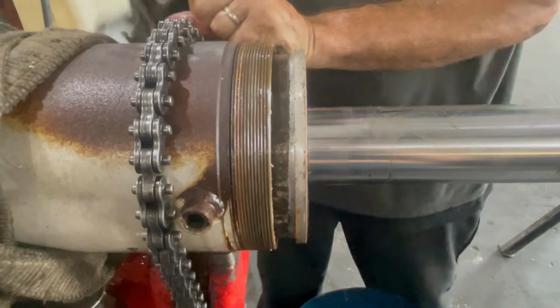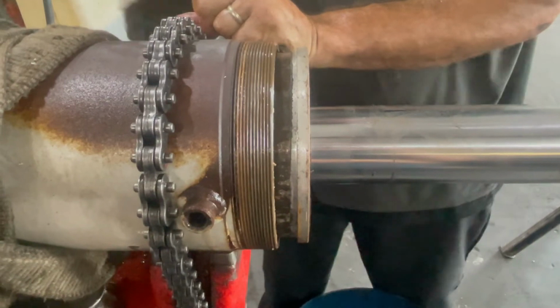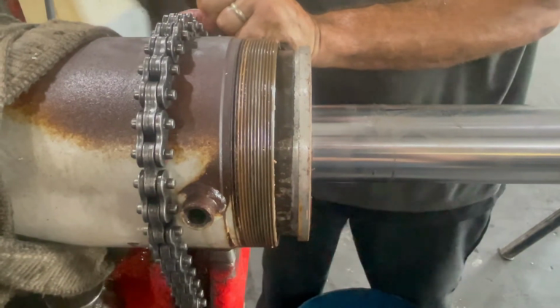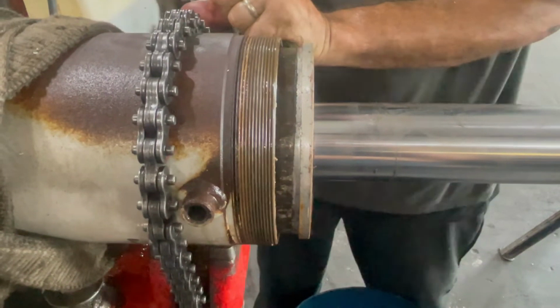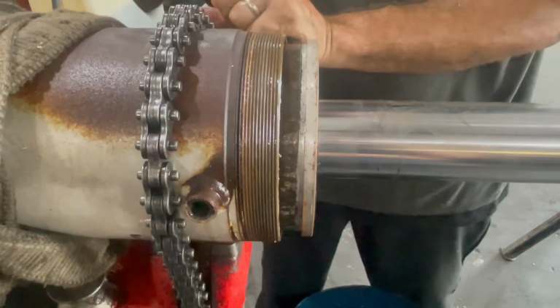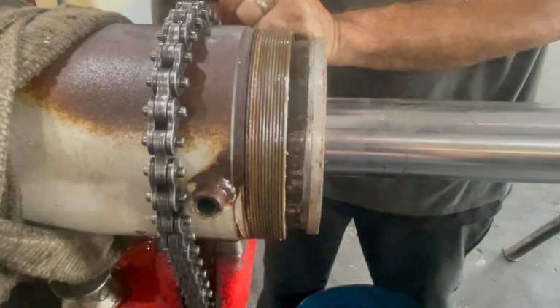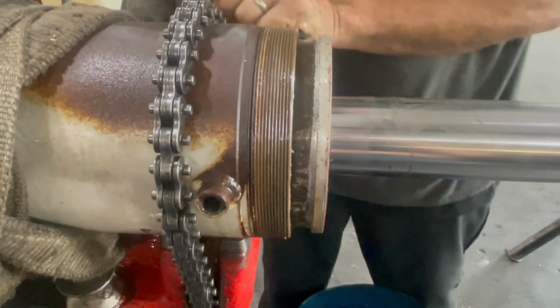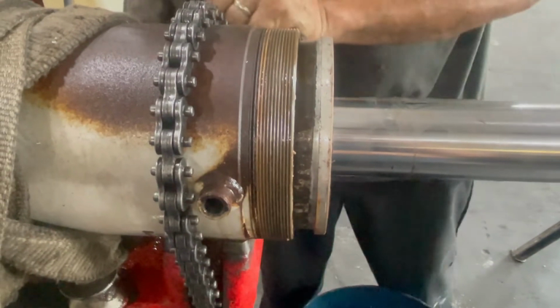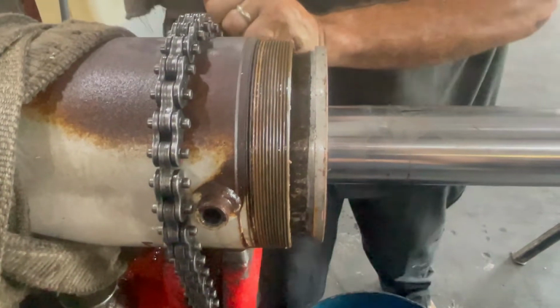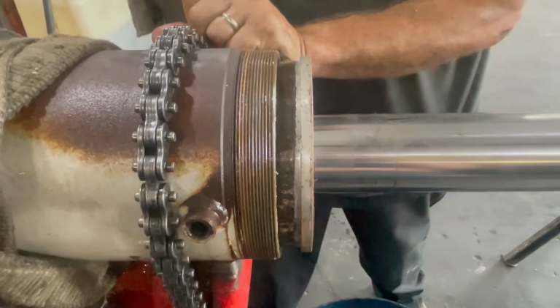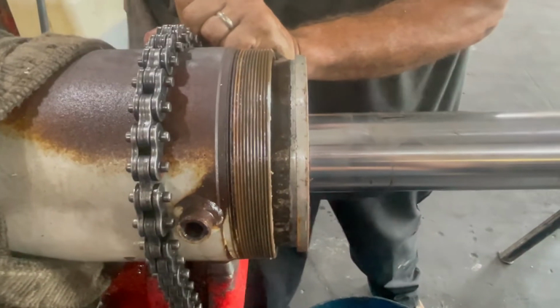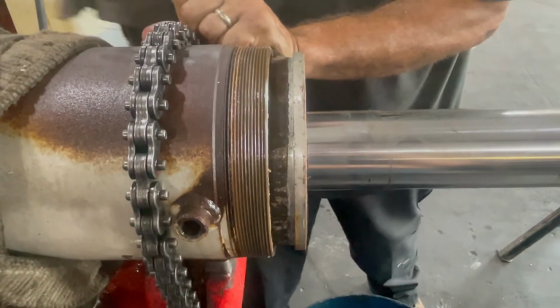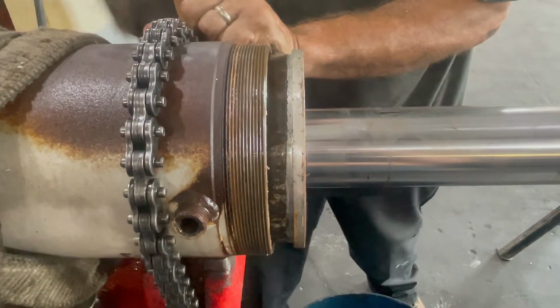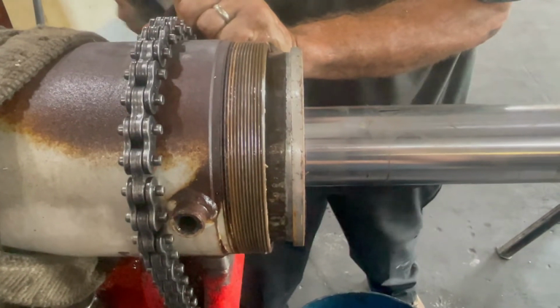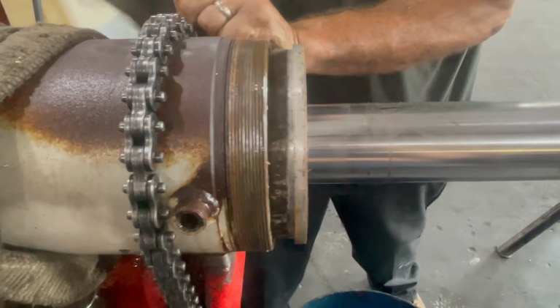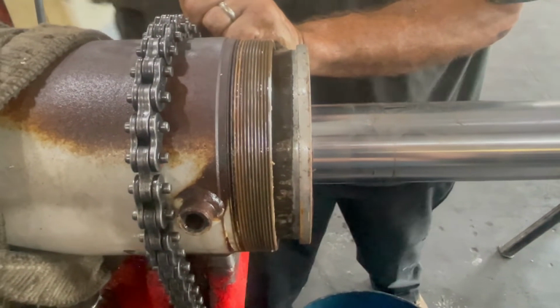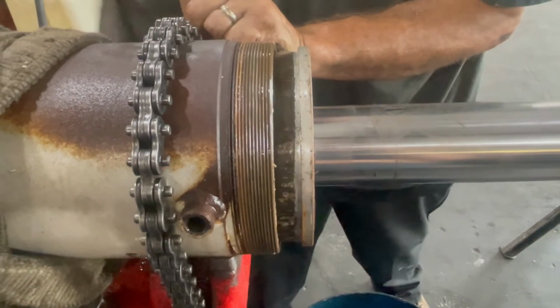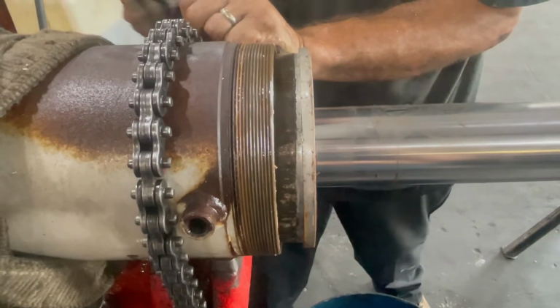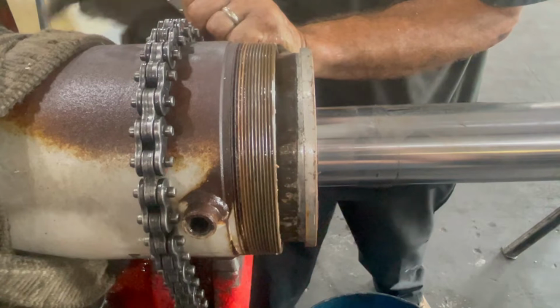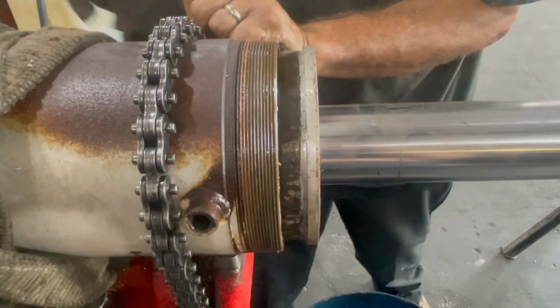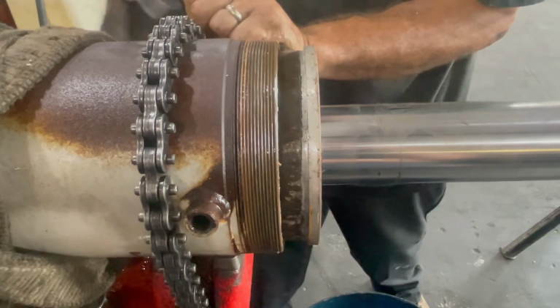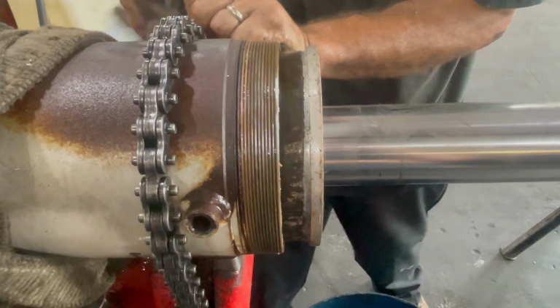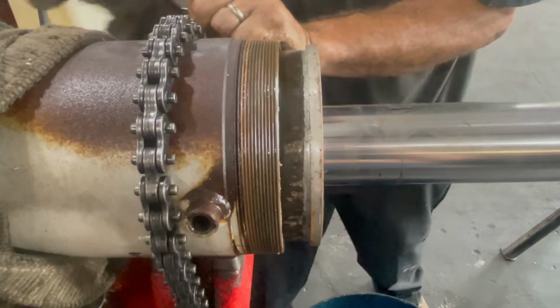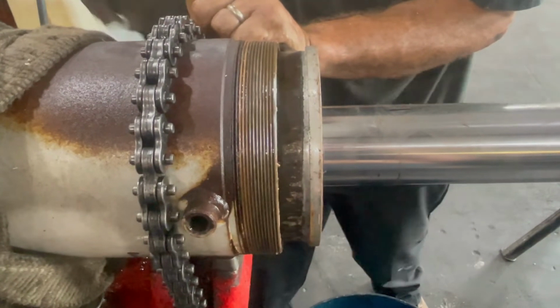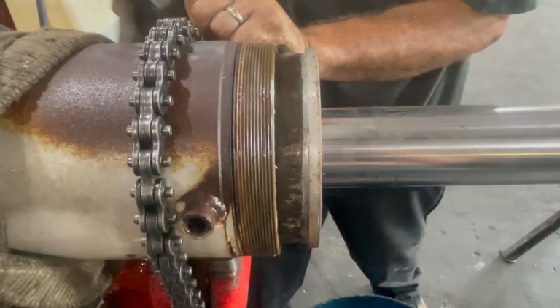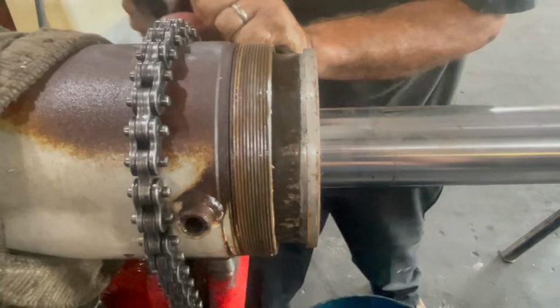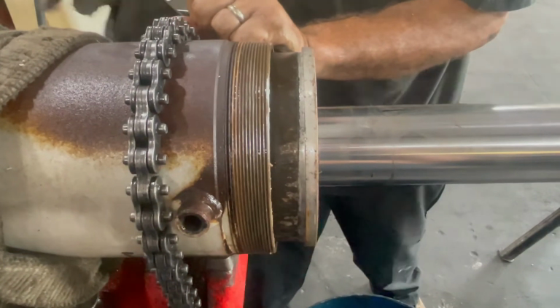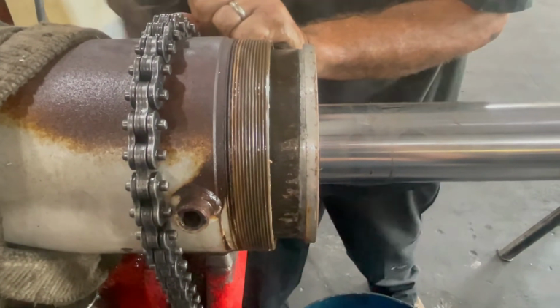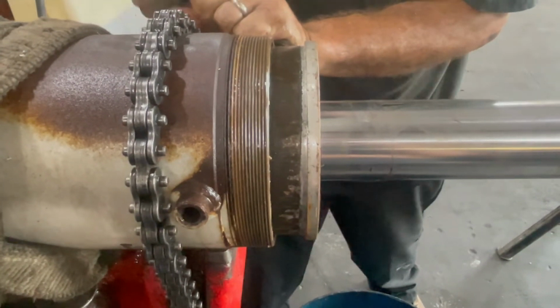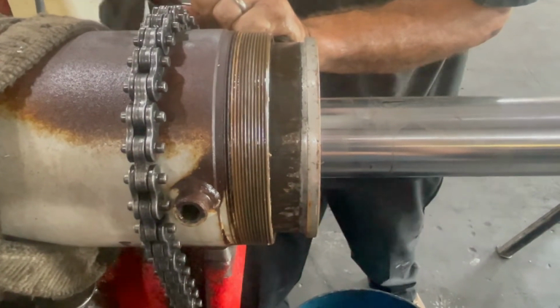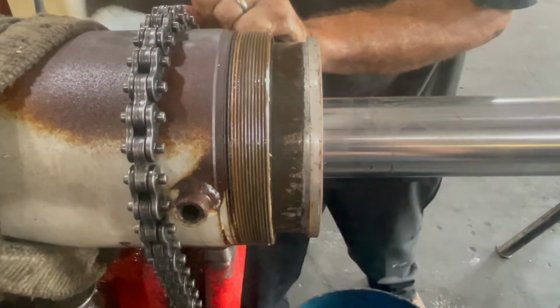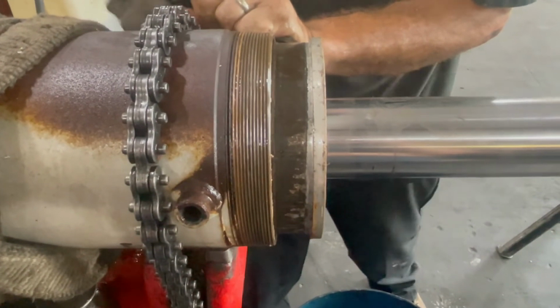He is pulling out the gland. You can see all that dirt that is built up on the gland making it difficult to remove.